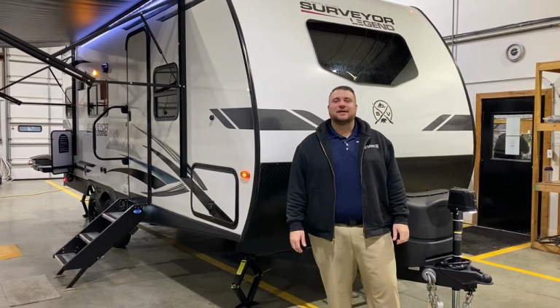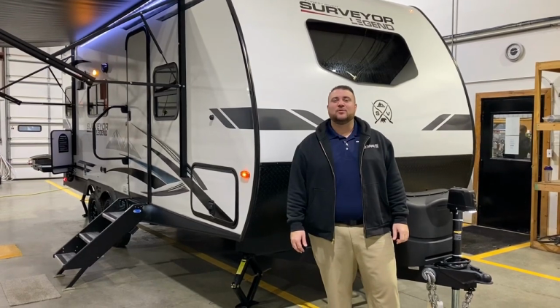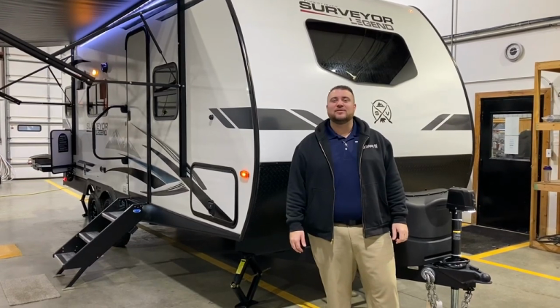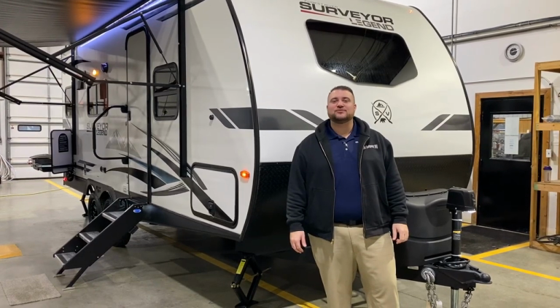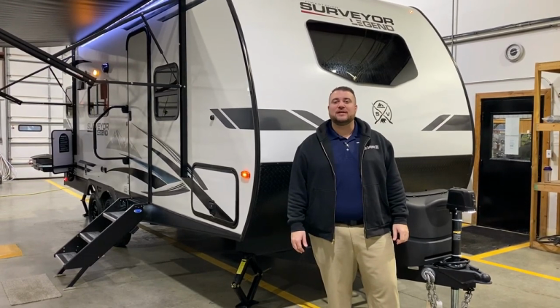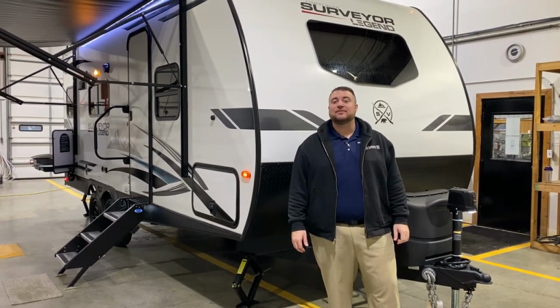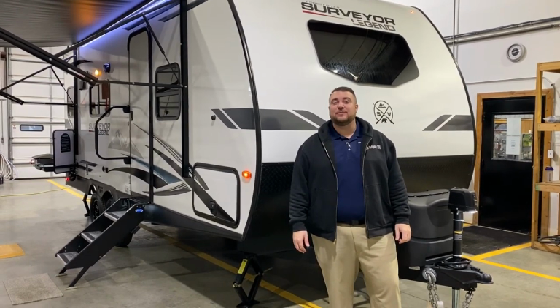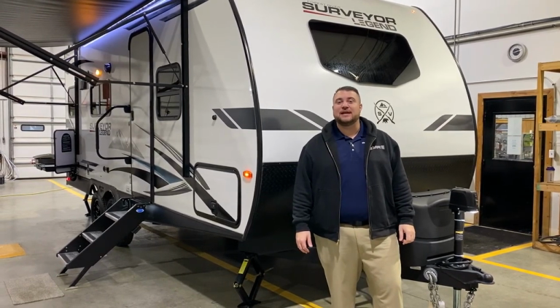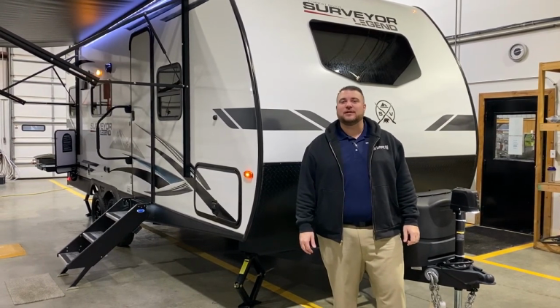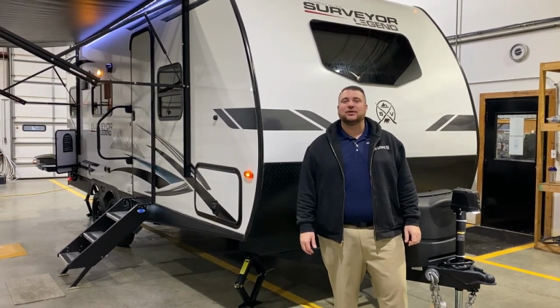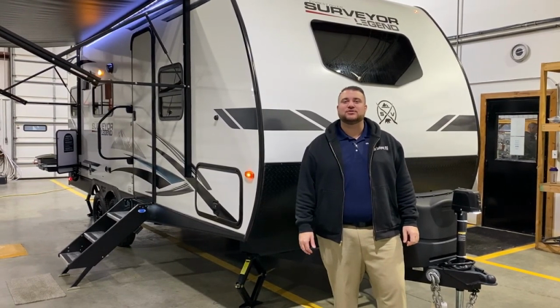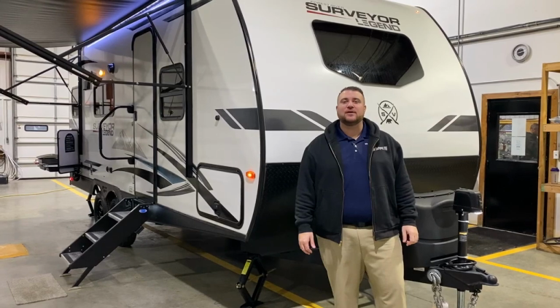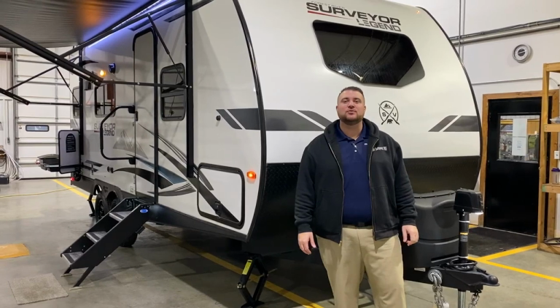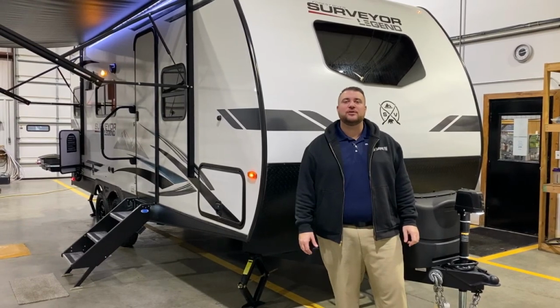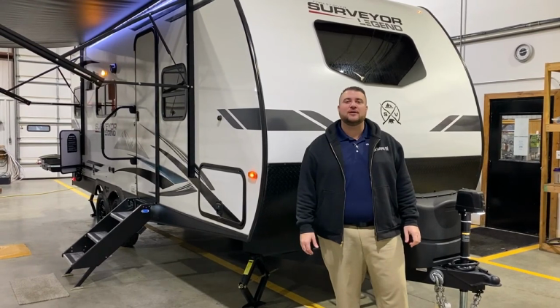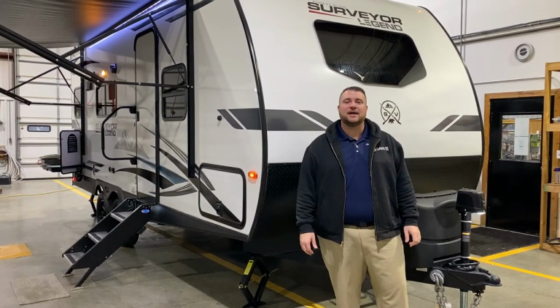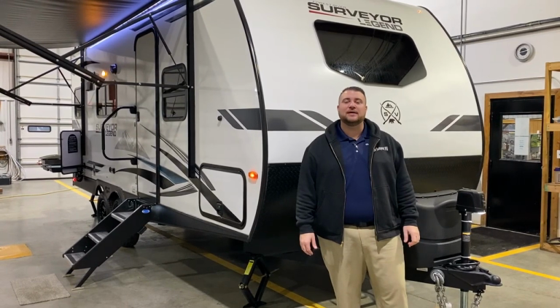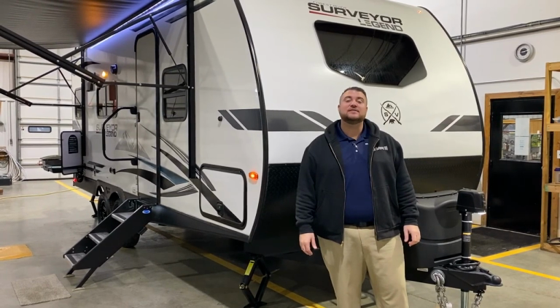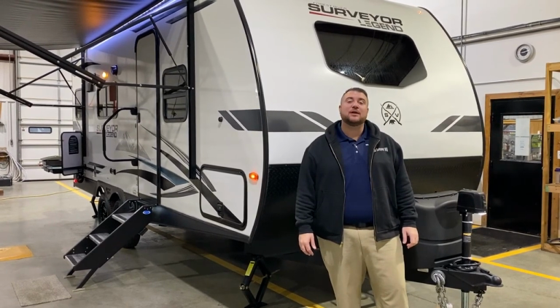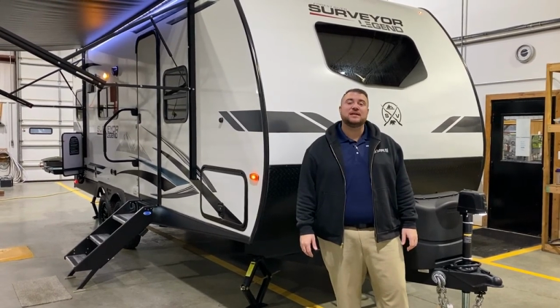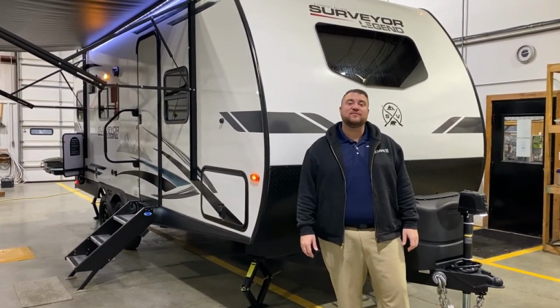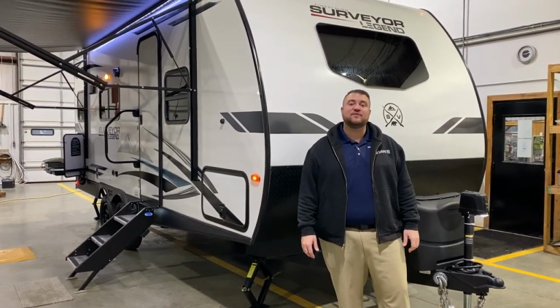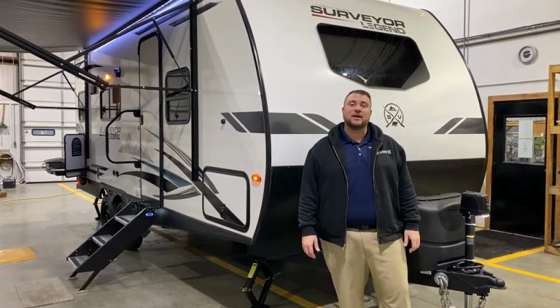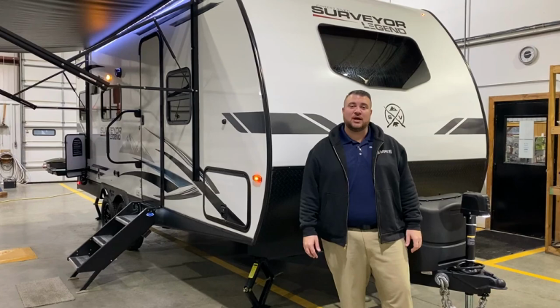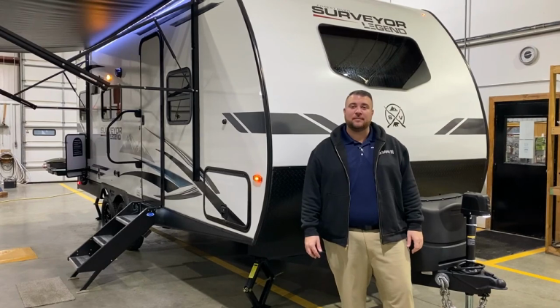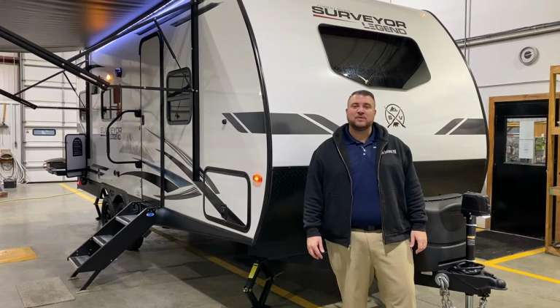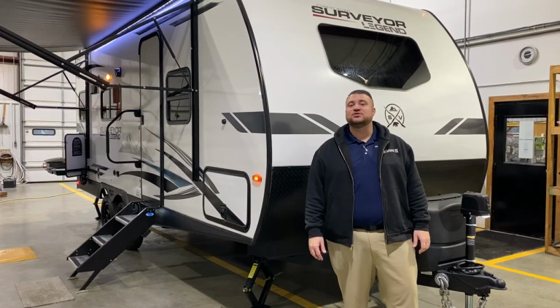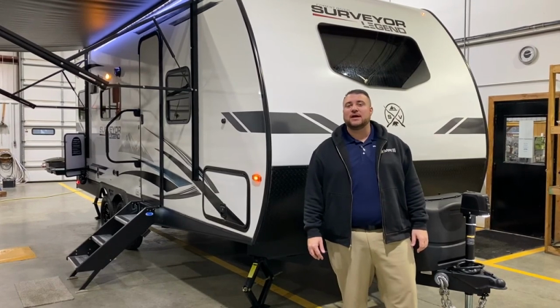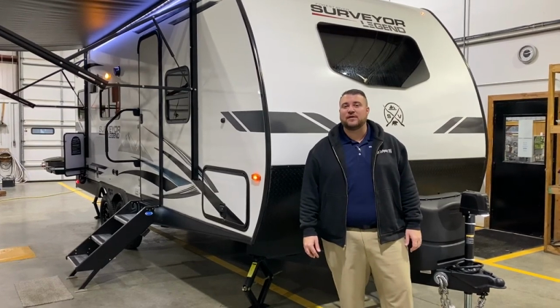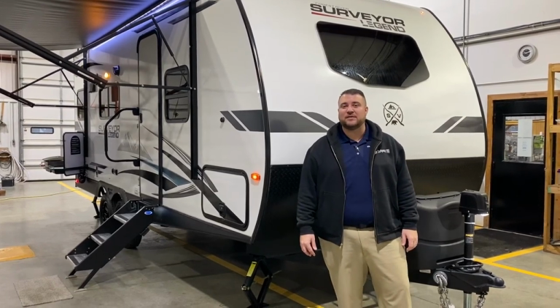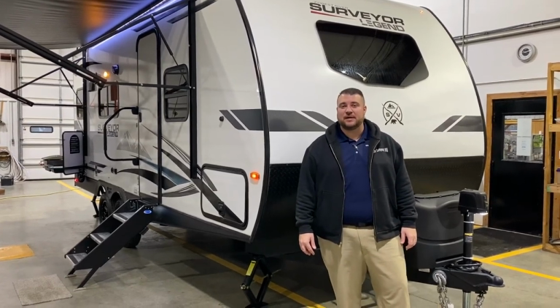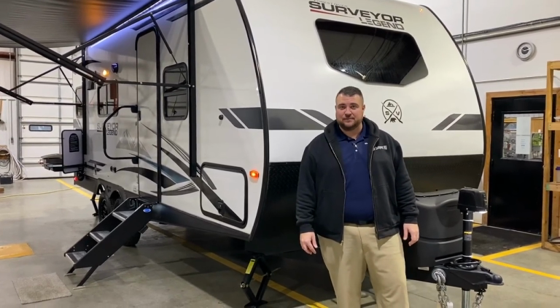Hello and welcome to the Outpost RV. My name is Jeremy and today we're going to take a look at the Surveyor 203 RK LE. This camper comes in at 25 feet 1 inch tongue to bumper and just under 5,000 pounds empty.